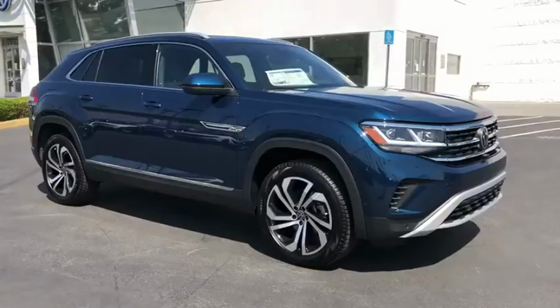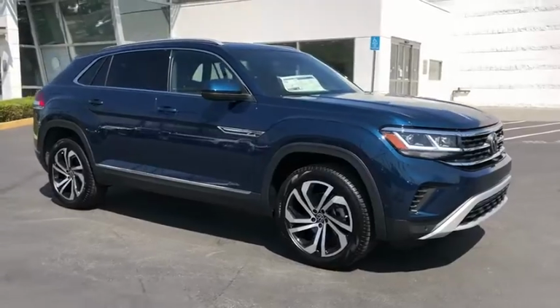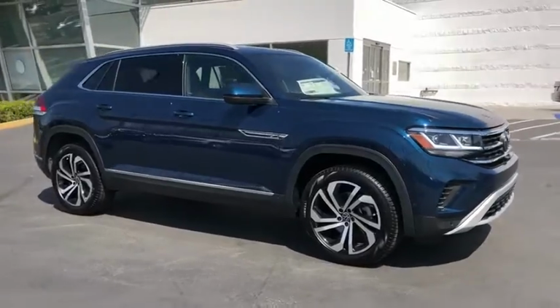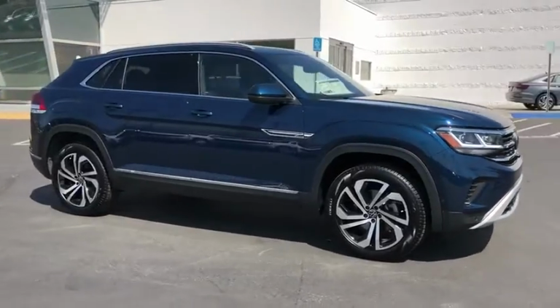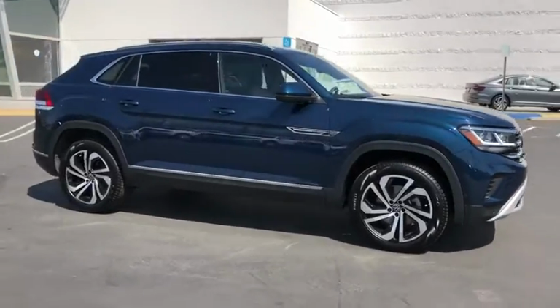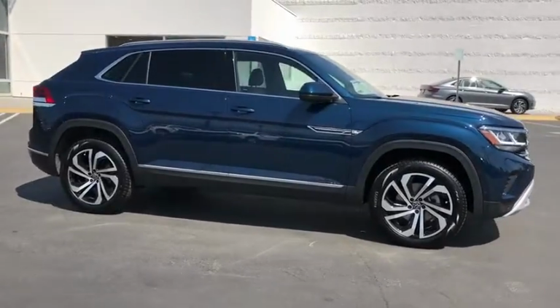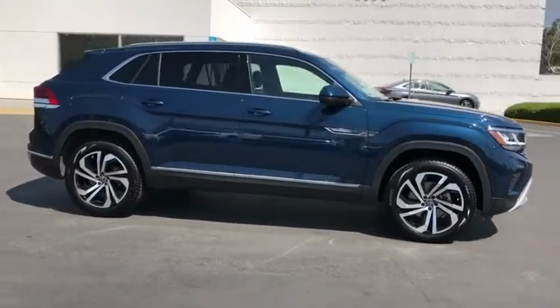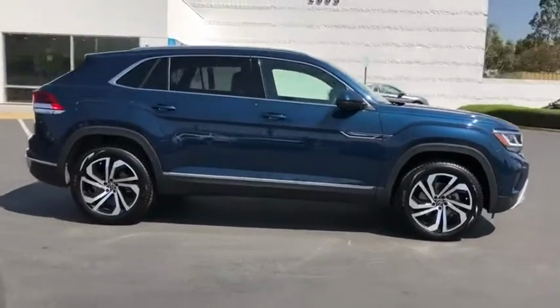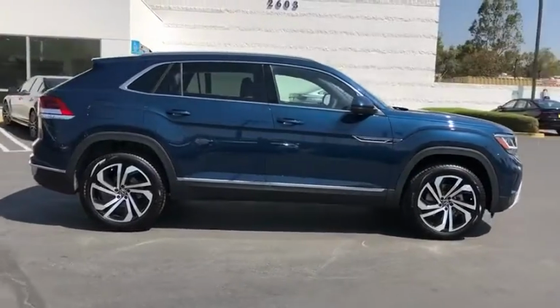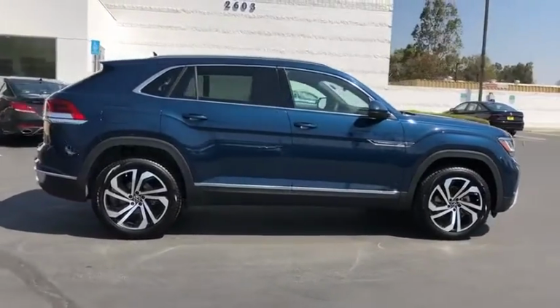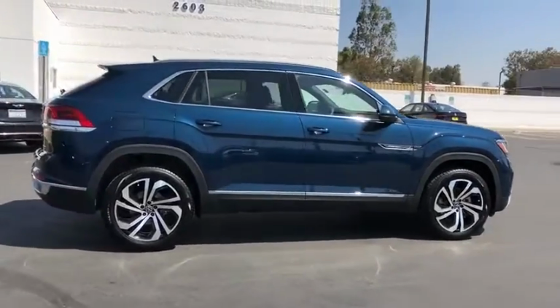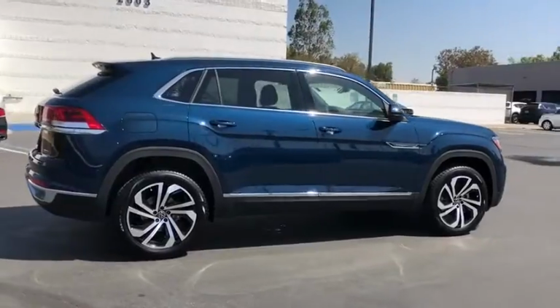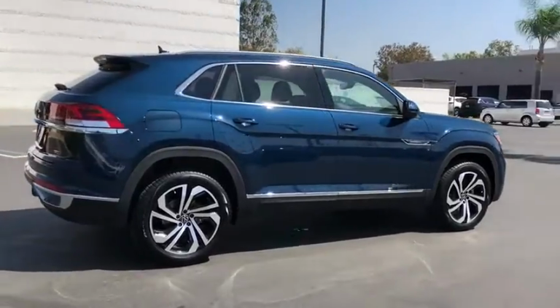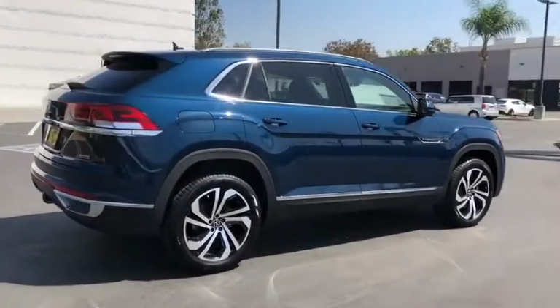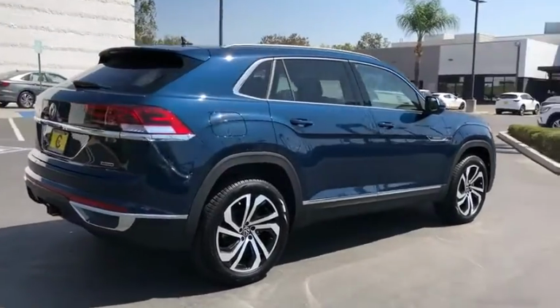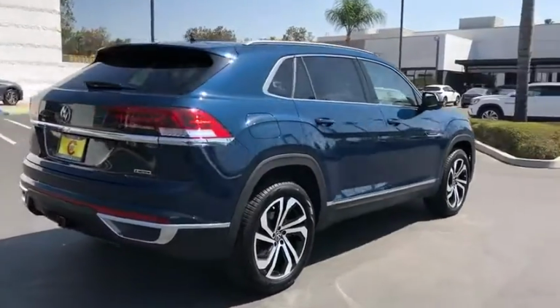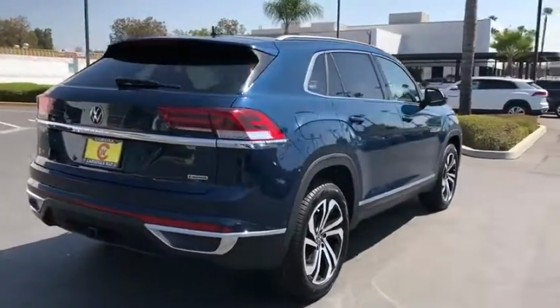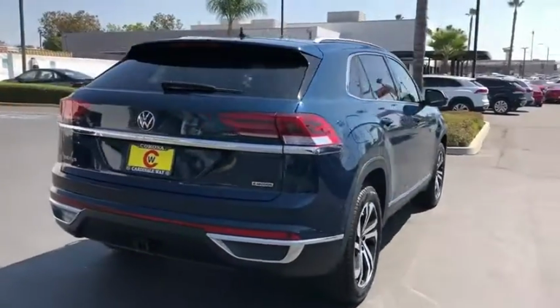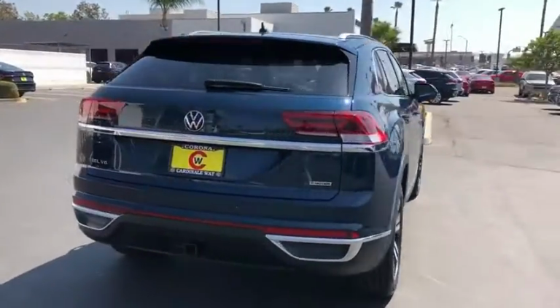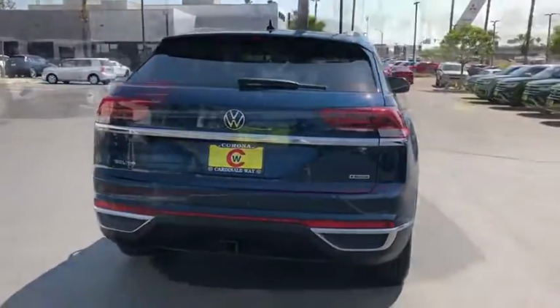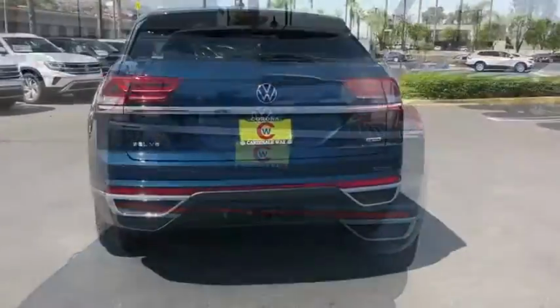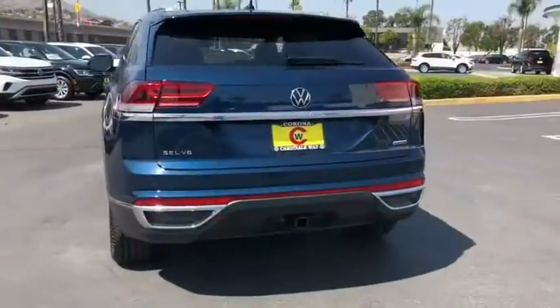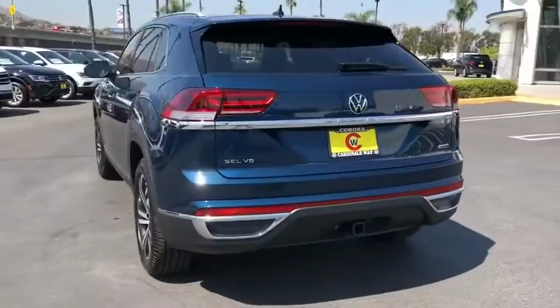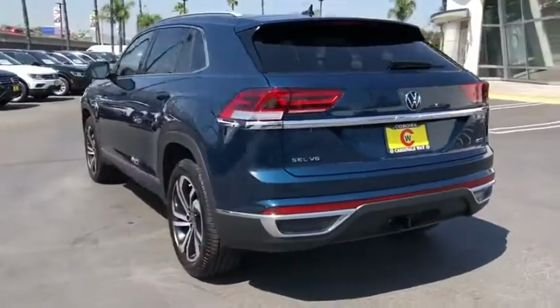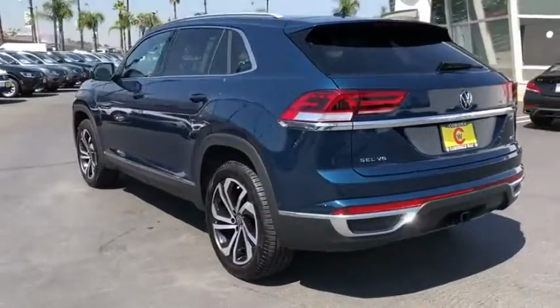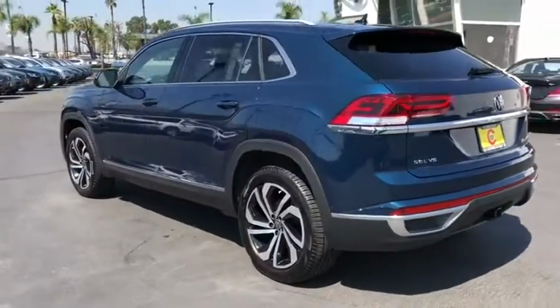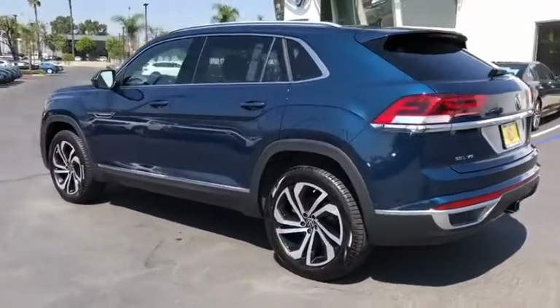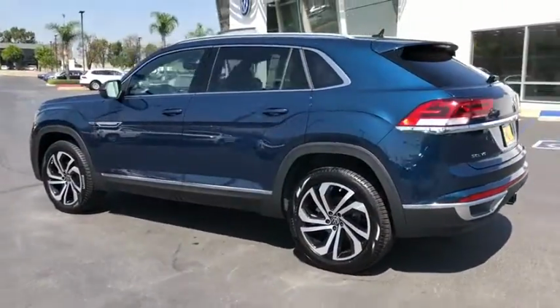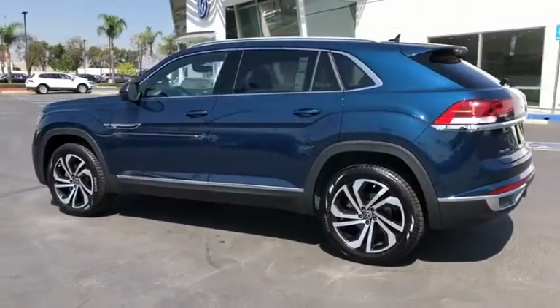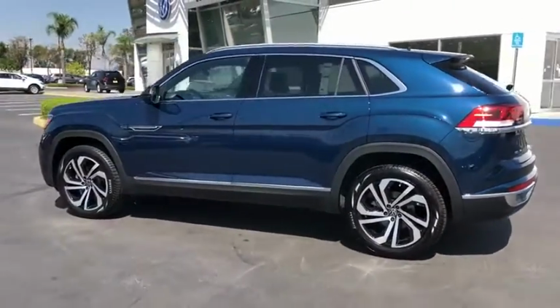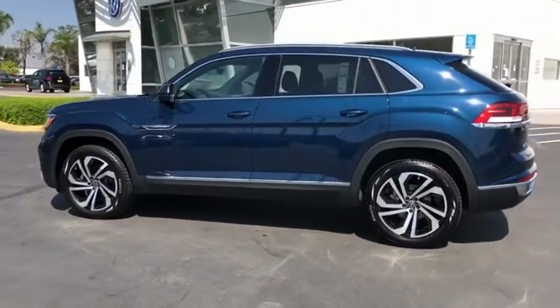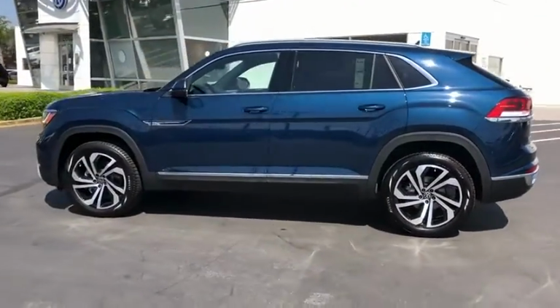Stop by and take a look at the 2020 Volkswagen Atlas Cross Sport. With its eloquent exterior body lines and its plethora of interior features, this is surely a vehicle you'll want to take a look at. Here are some of this vehicle's great options.